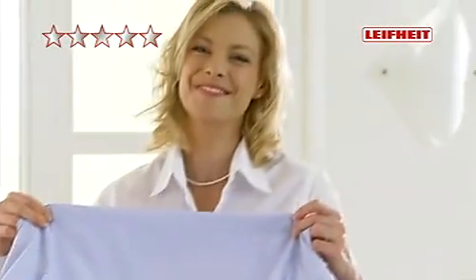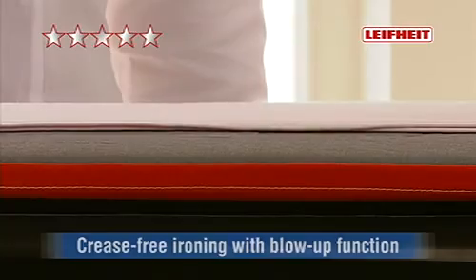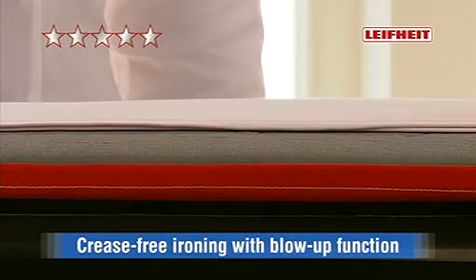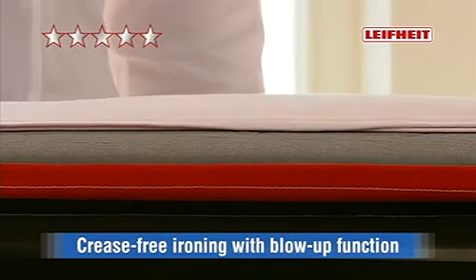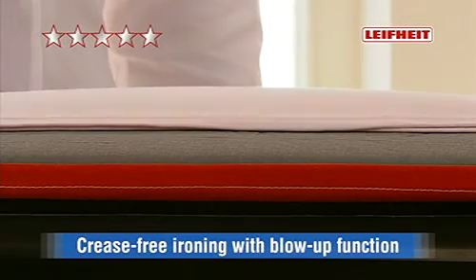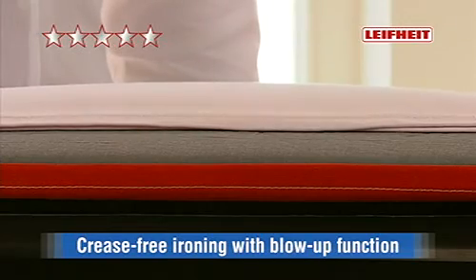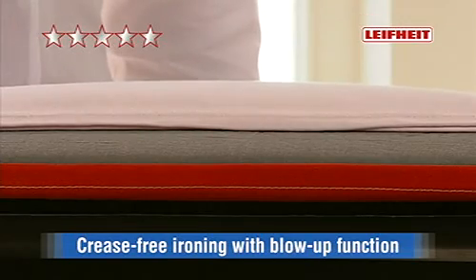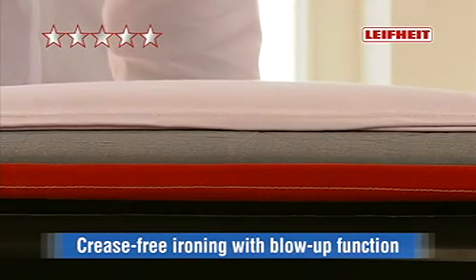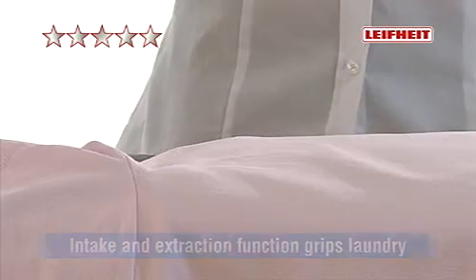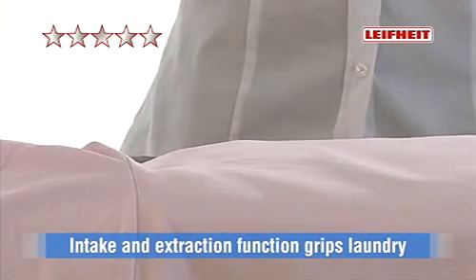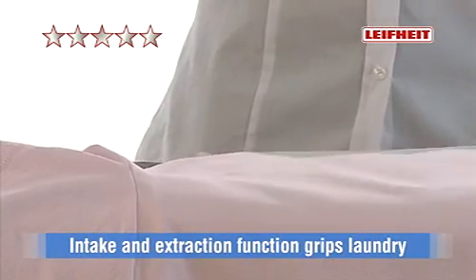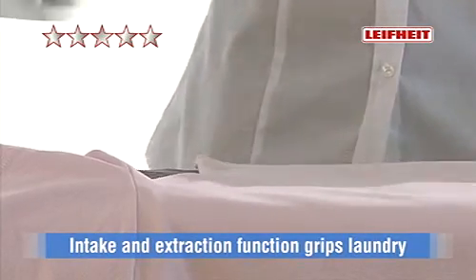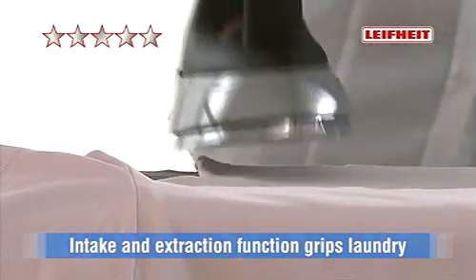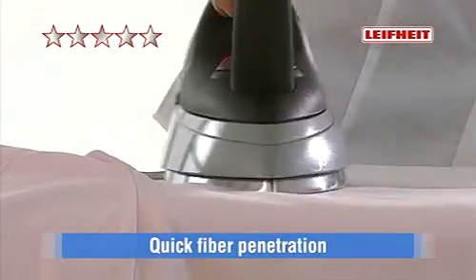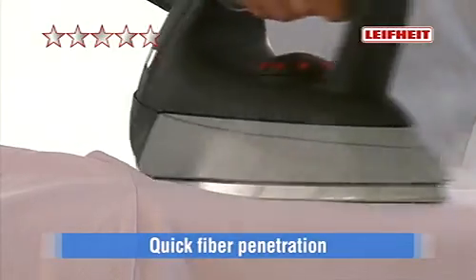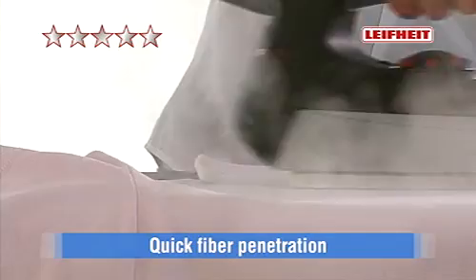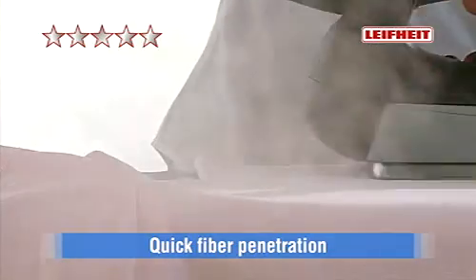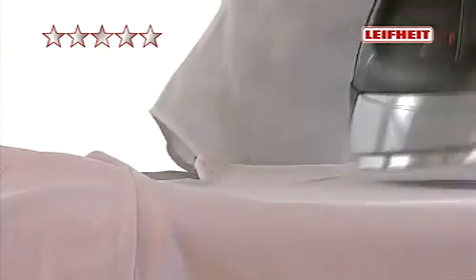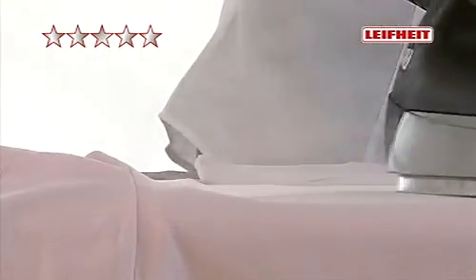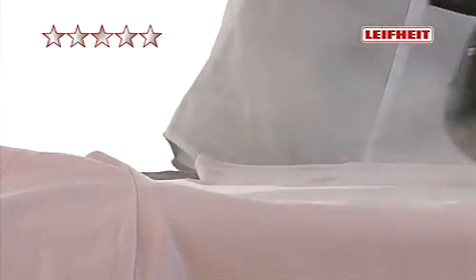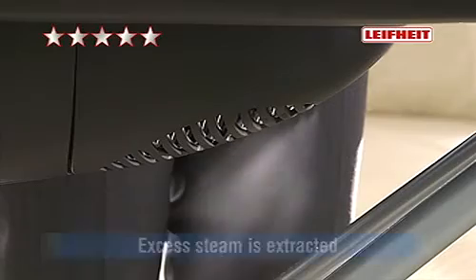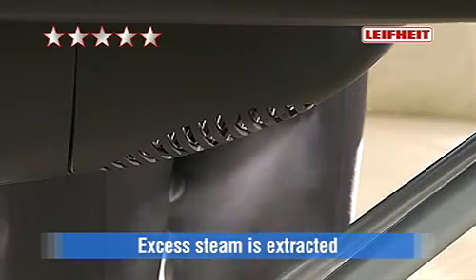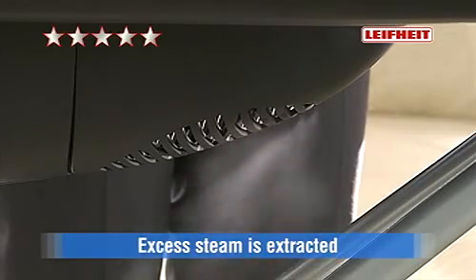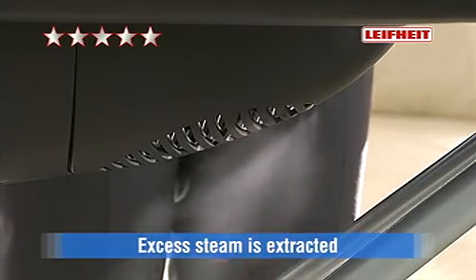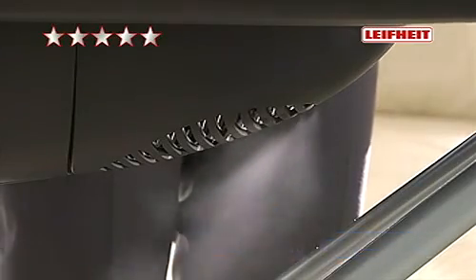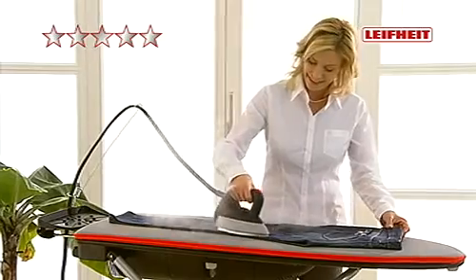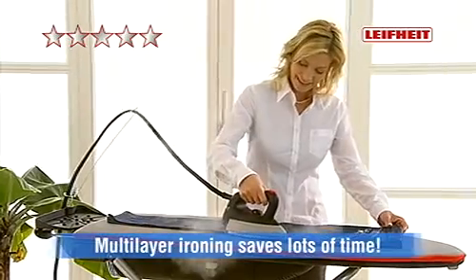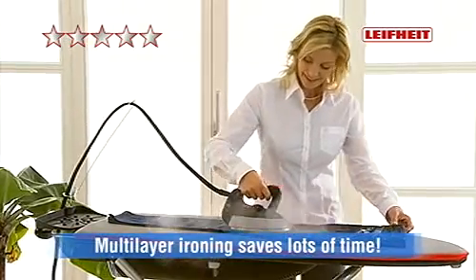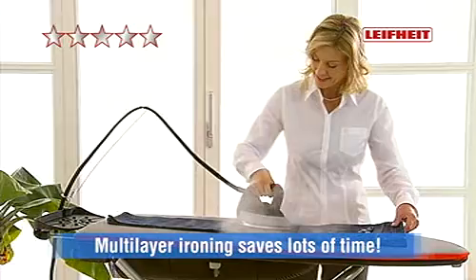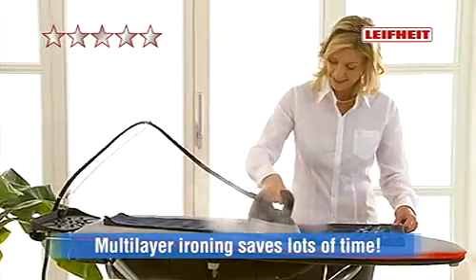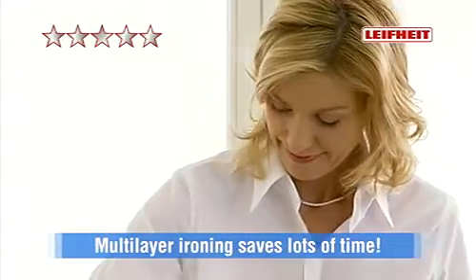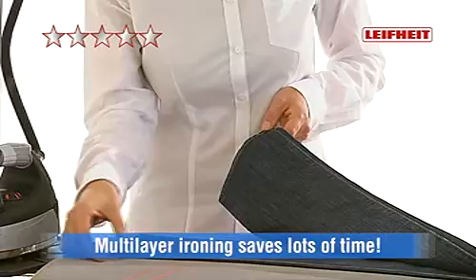The blow-up function allows easy ironing without creases or marks. The intake and extraction function grips laundry, ensures quick fiber penetration and draws excess steam down. Effective multi-layer ironing saves lots of time.